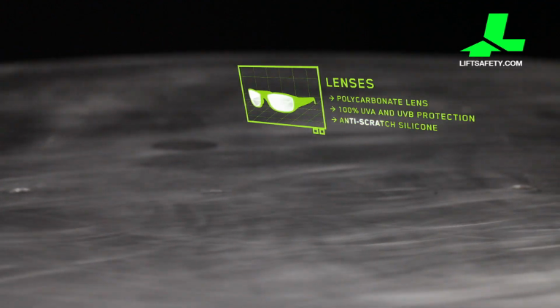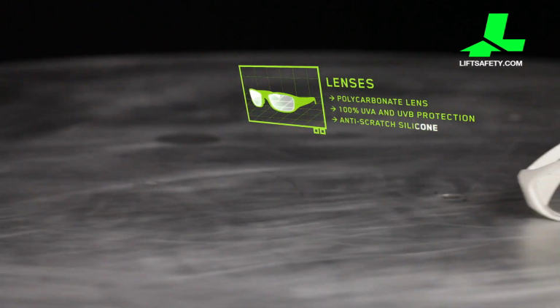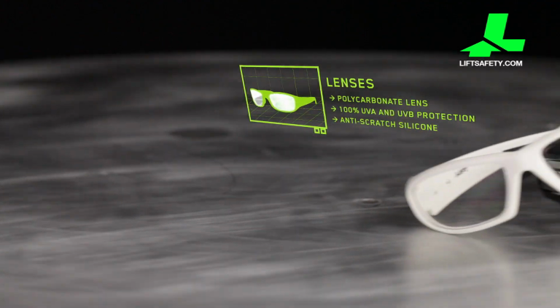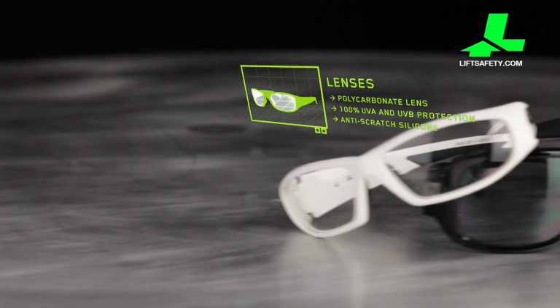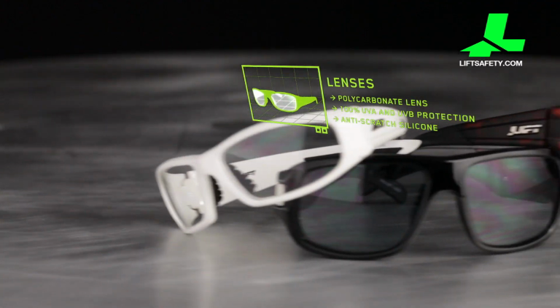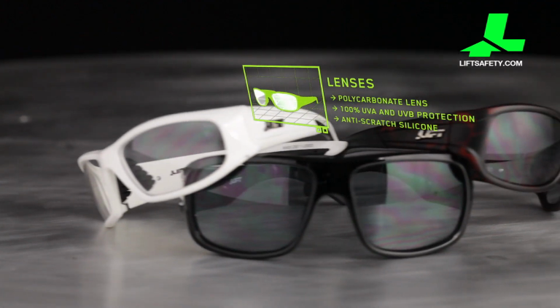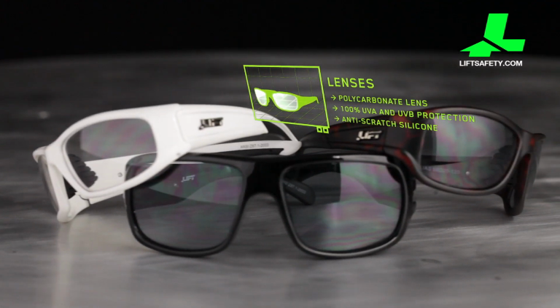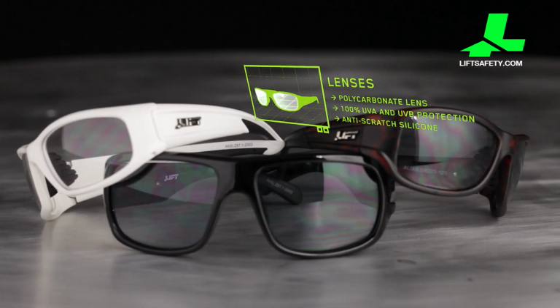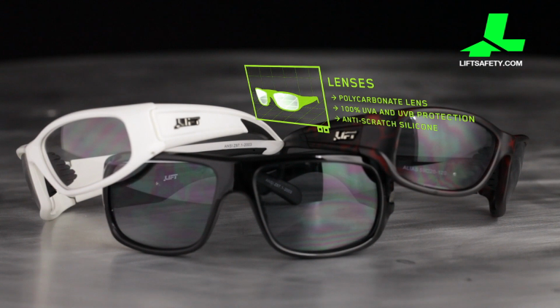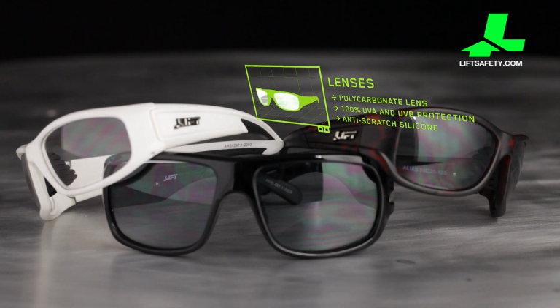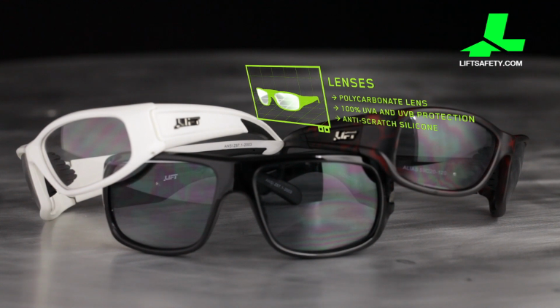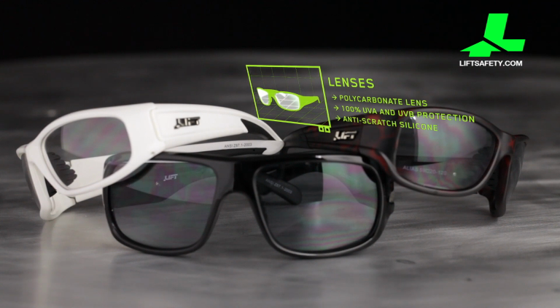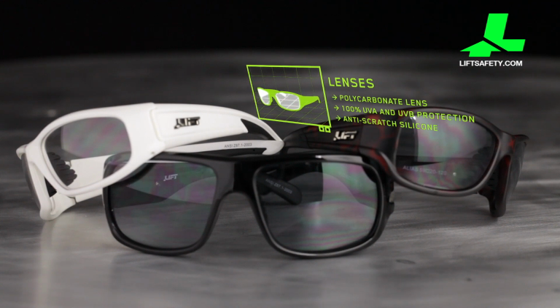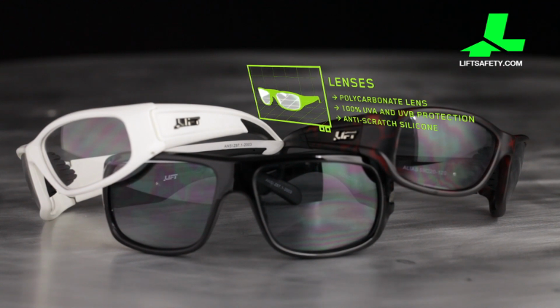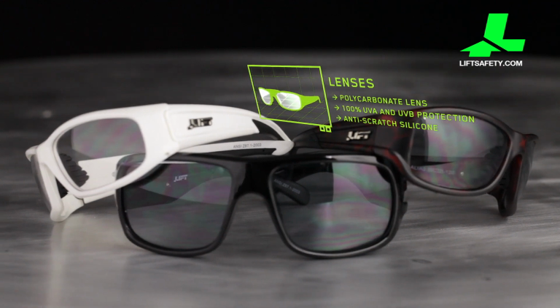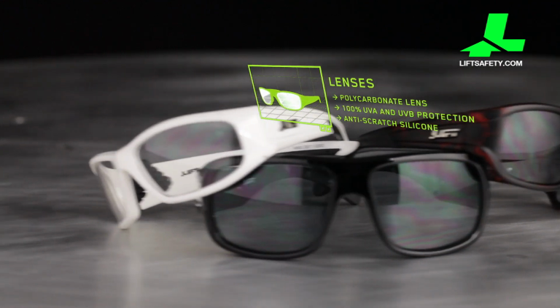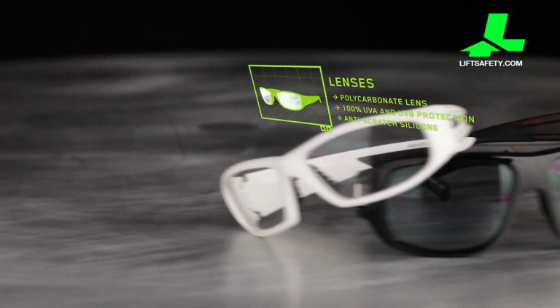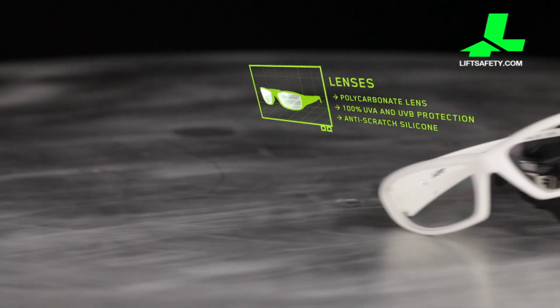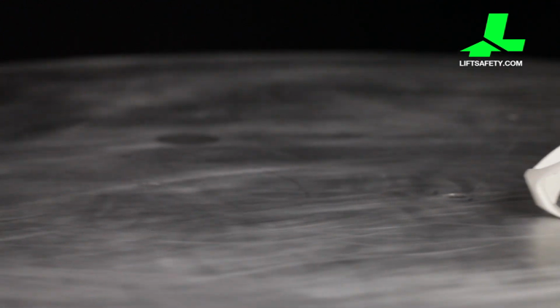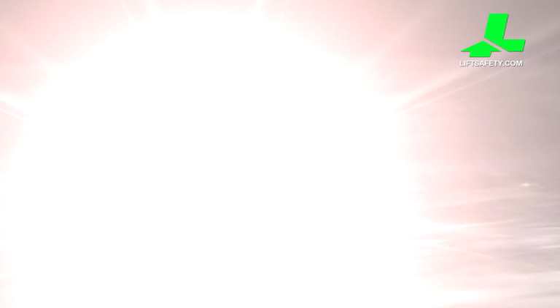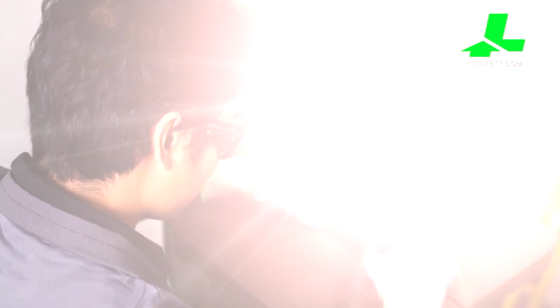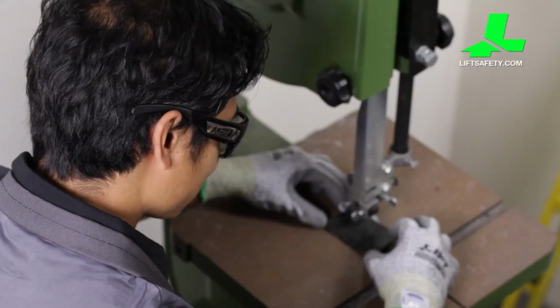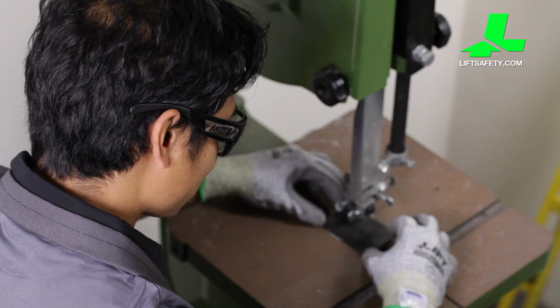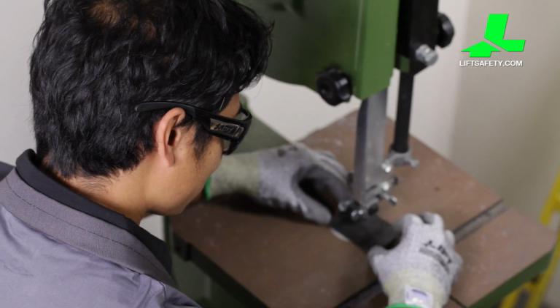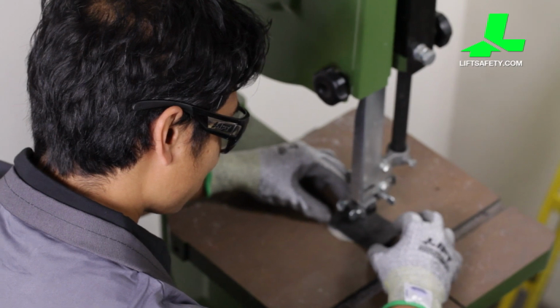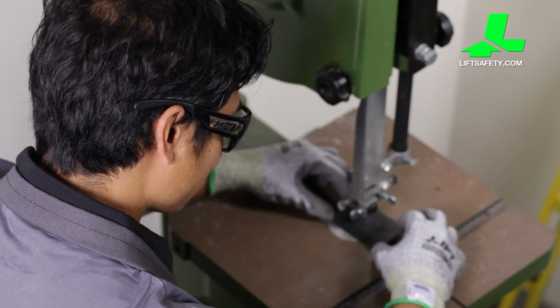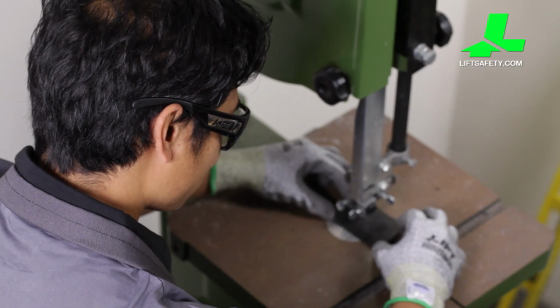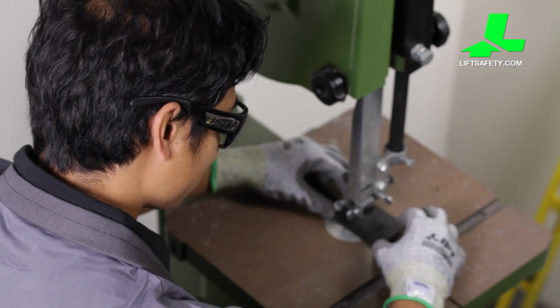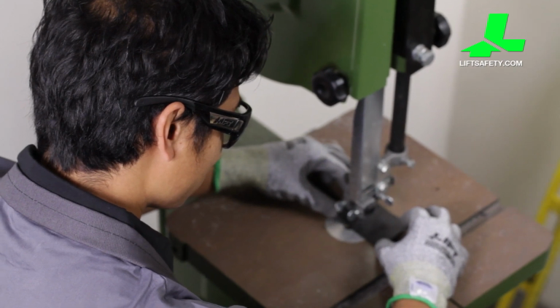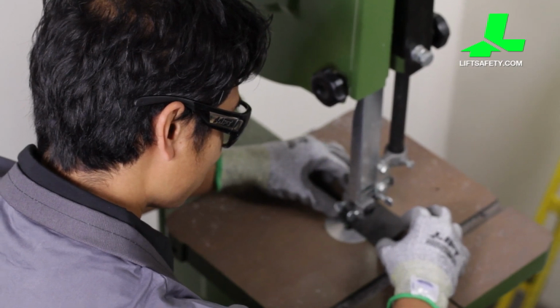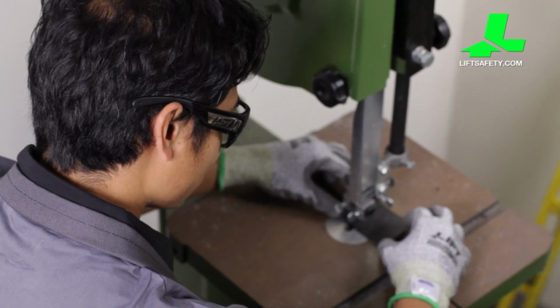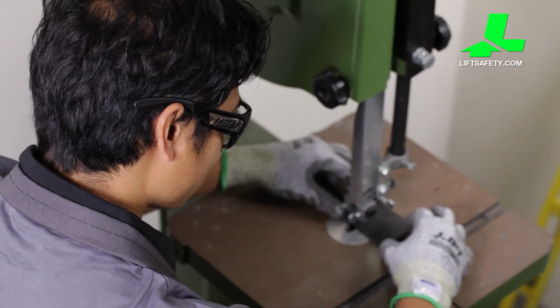To help guard against scratches that might hinder vision, all style series lenses are coated with a permanent silicone base layer that will resist scratches, protect against most chemicals and solvents, and will not wash off.